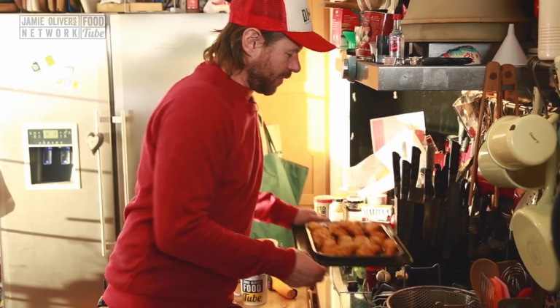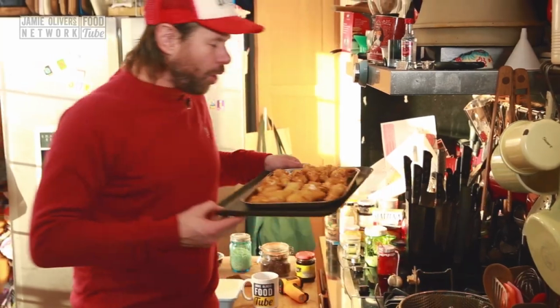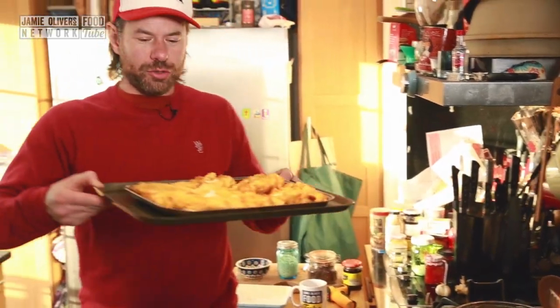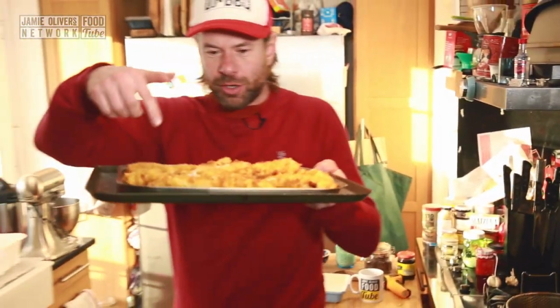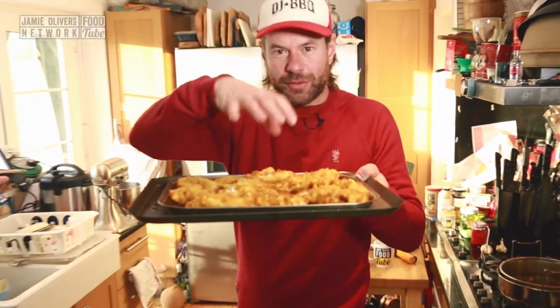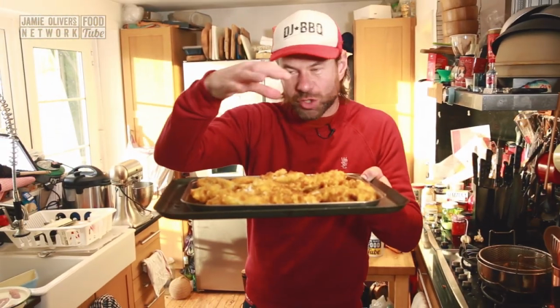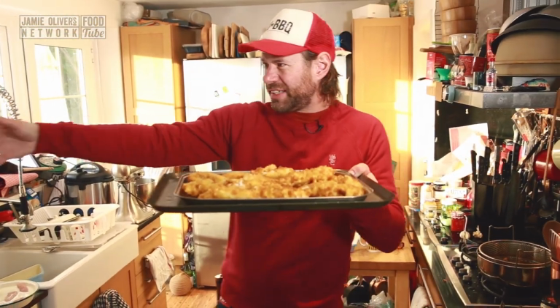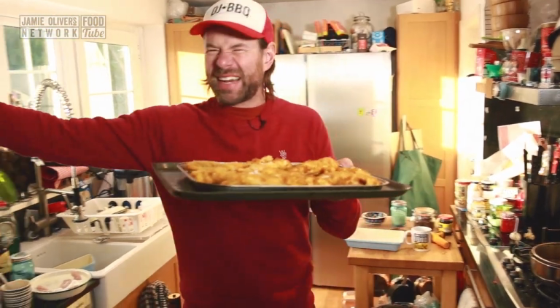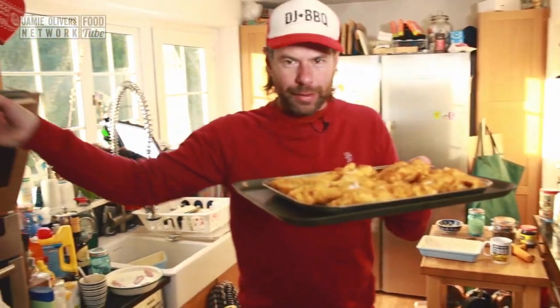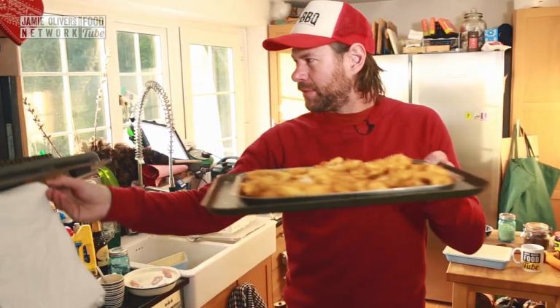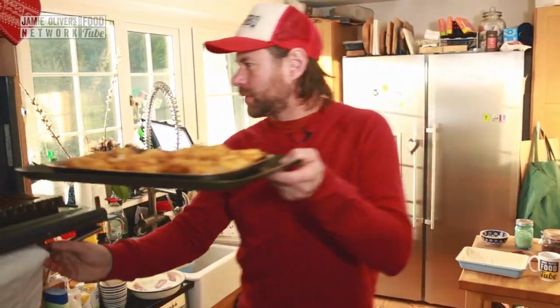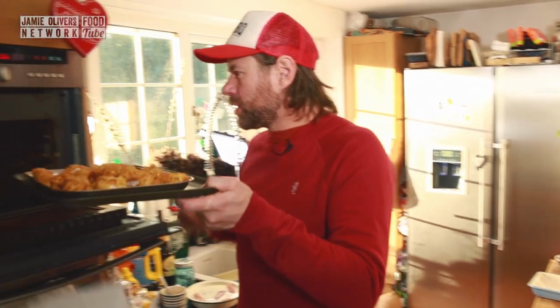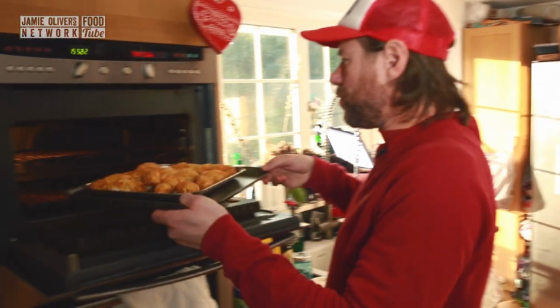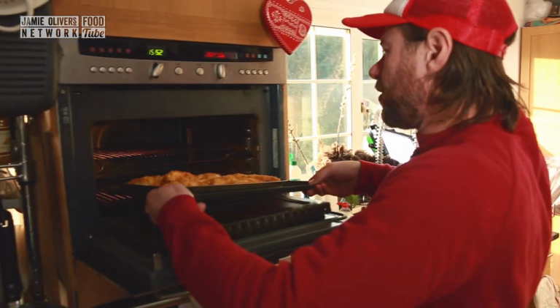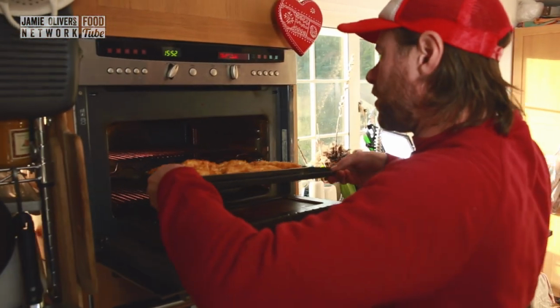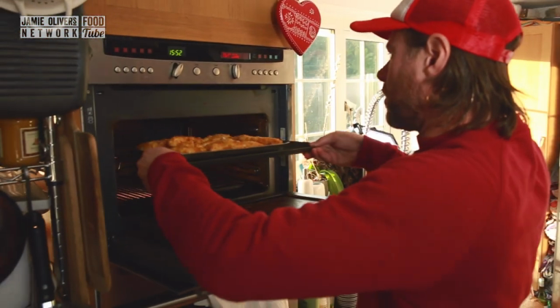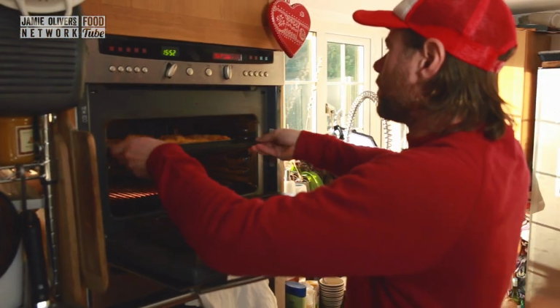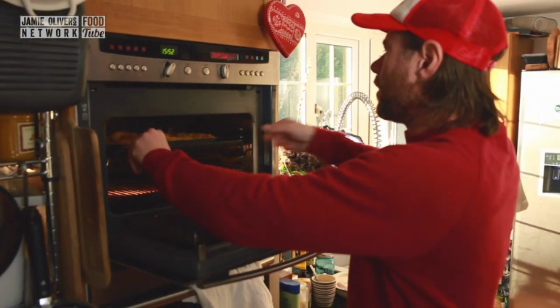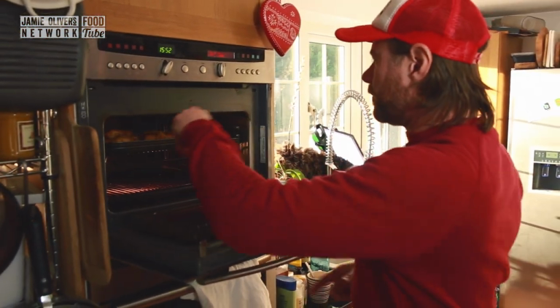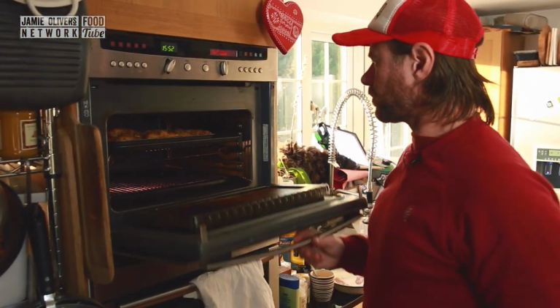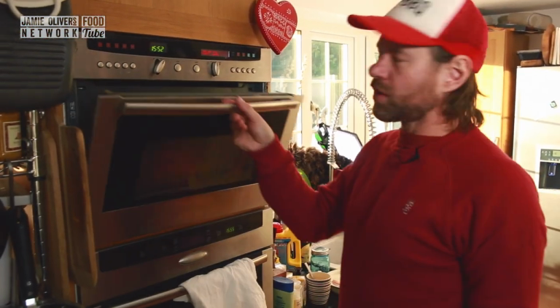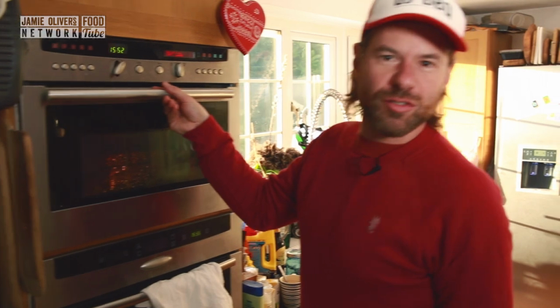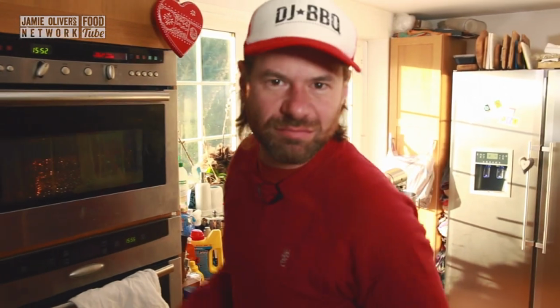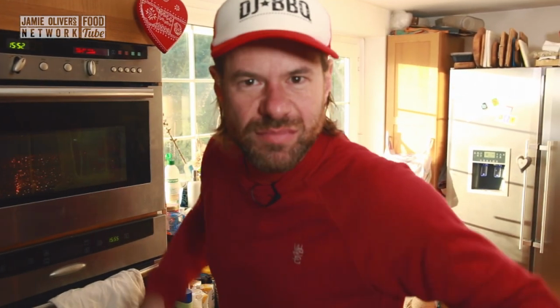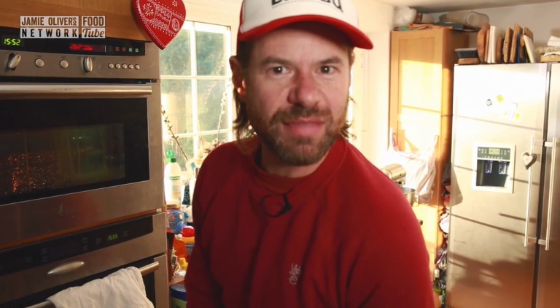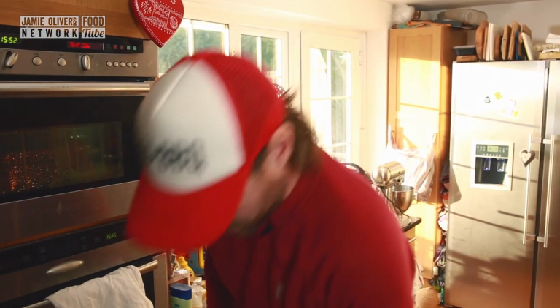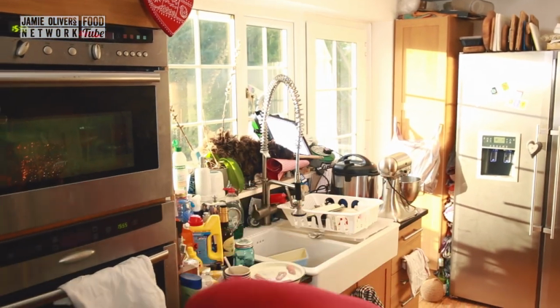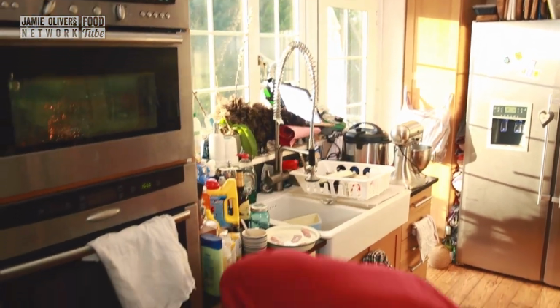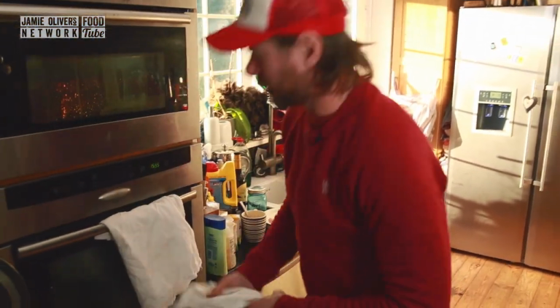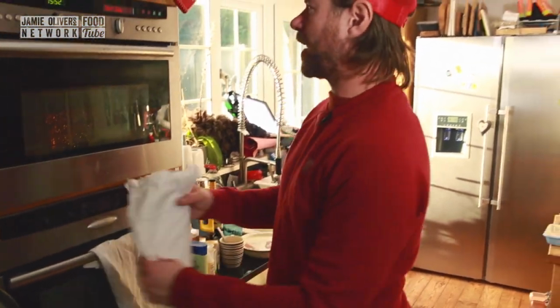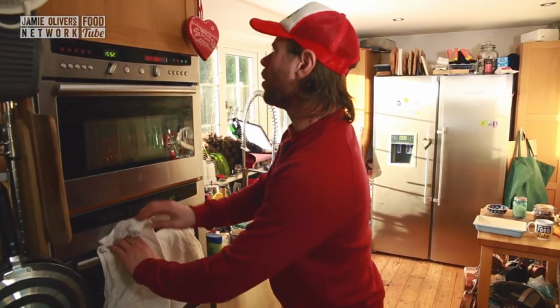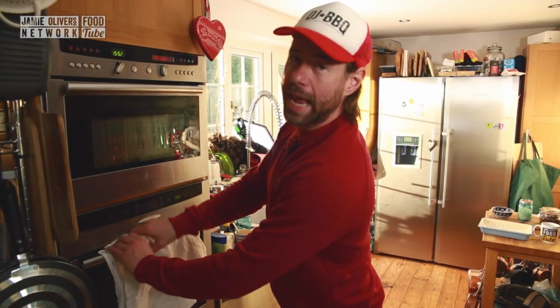These guys are ready to be finished off in the oven, and that oil will drip through — nice and crunchy, not oily. They go in the oven for about seven or eight minutes at 180.